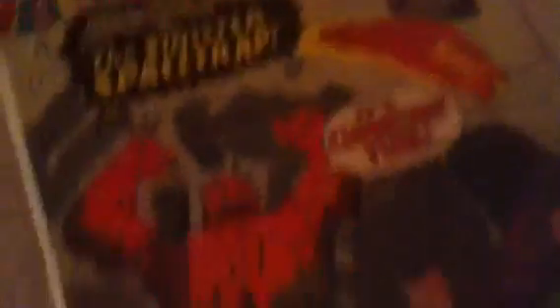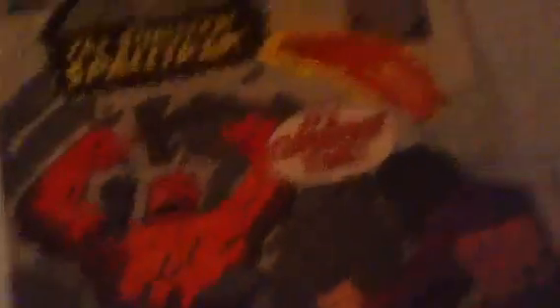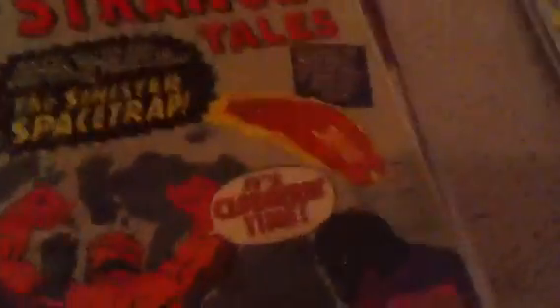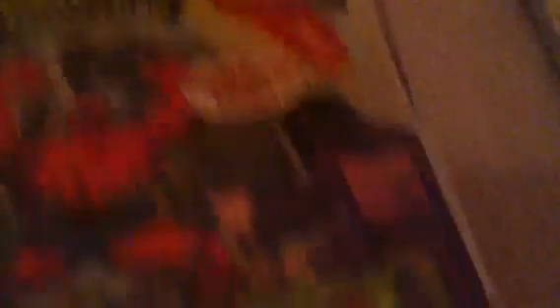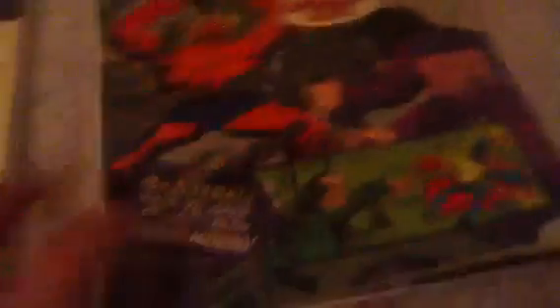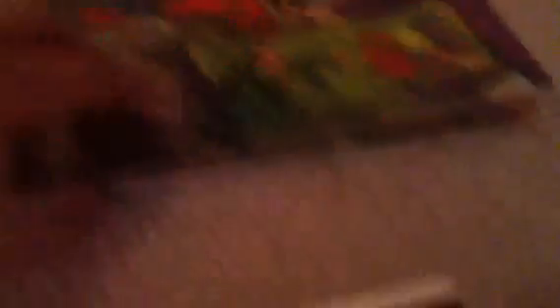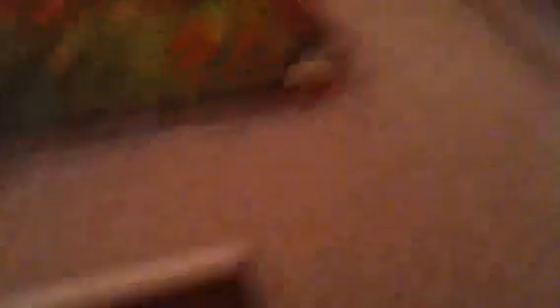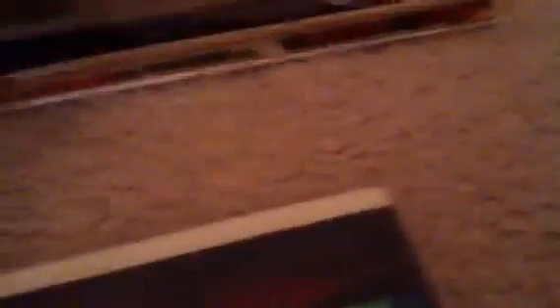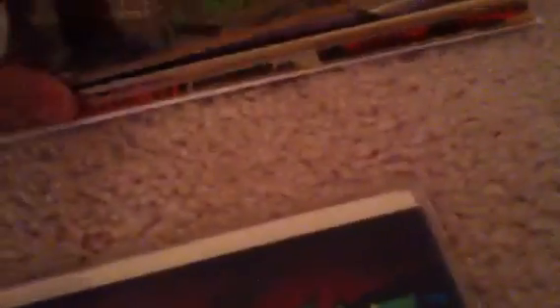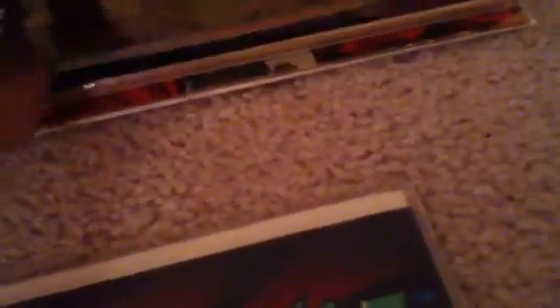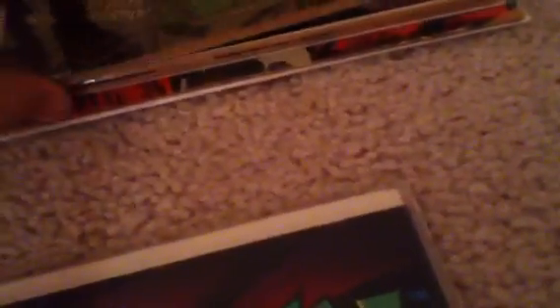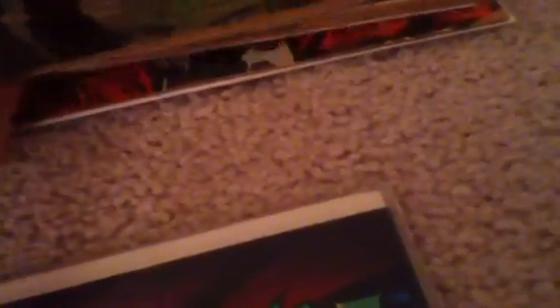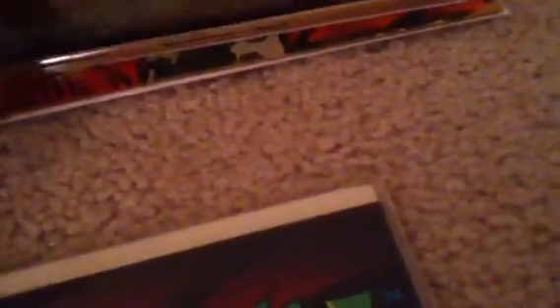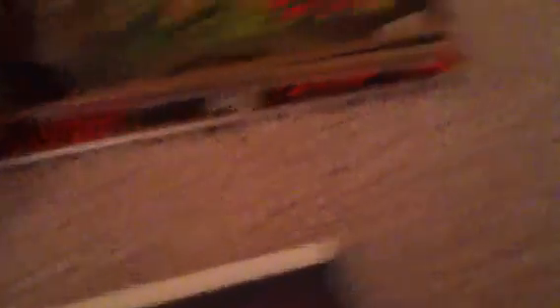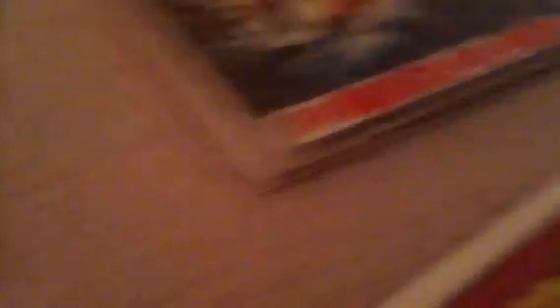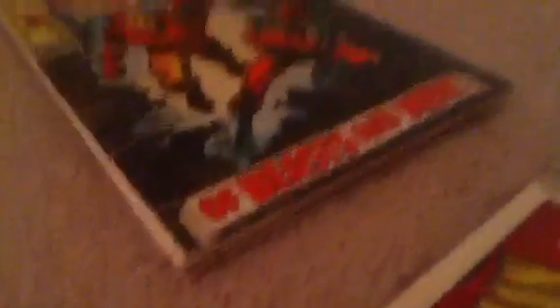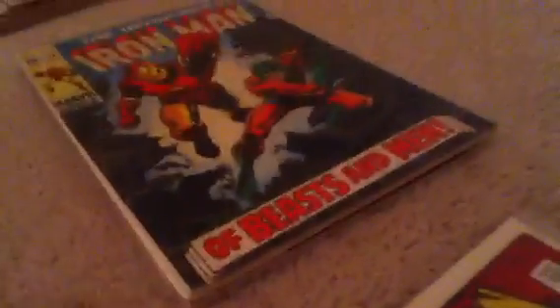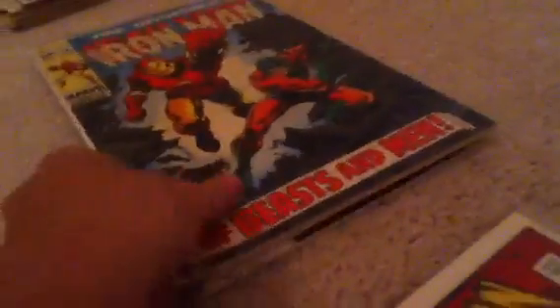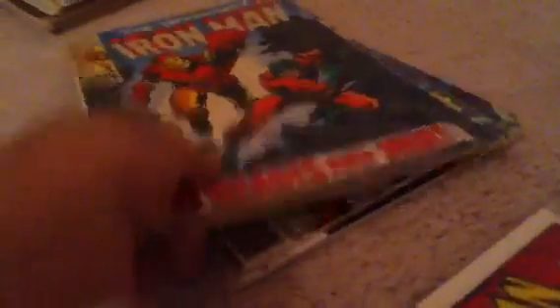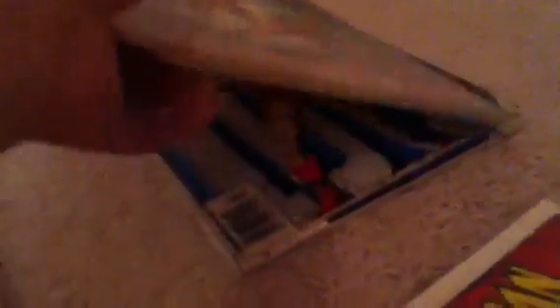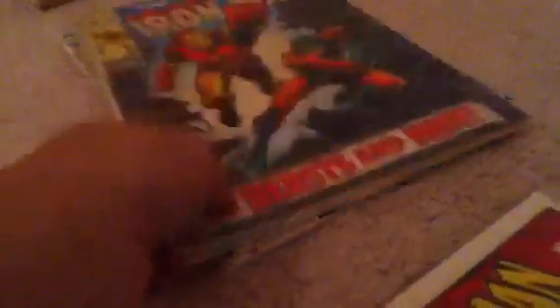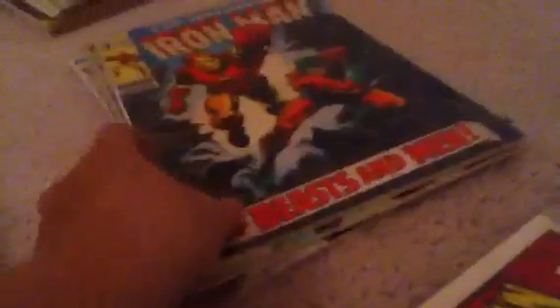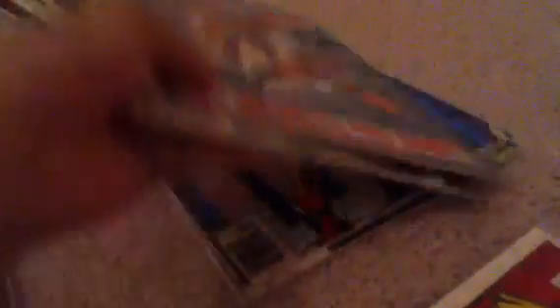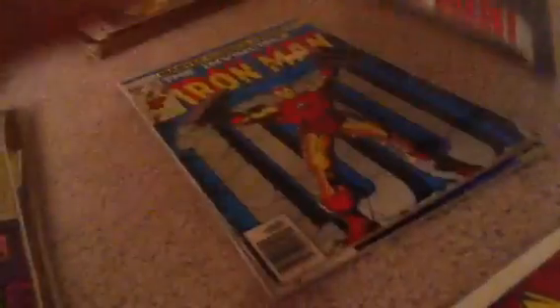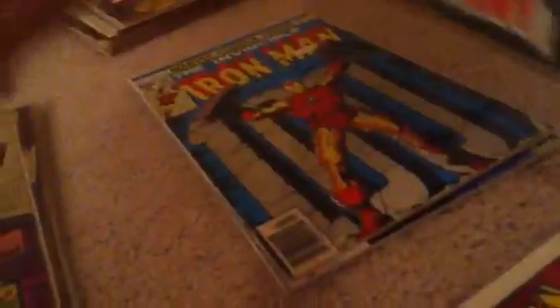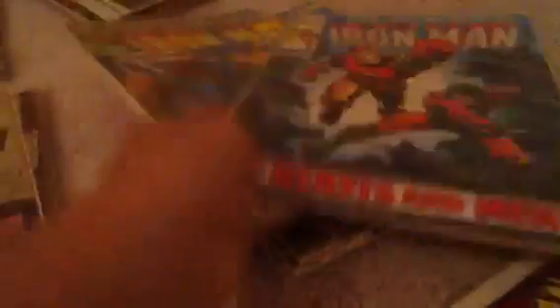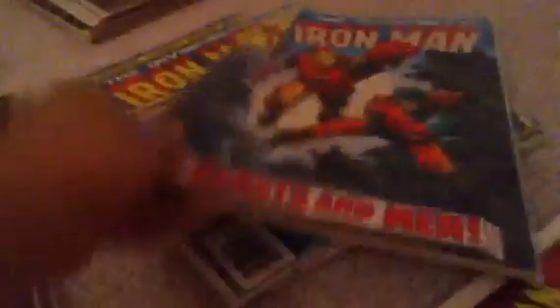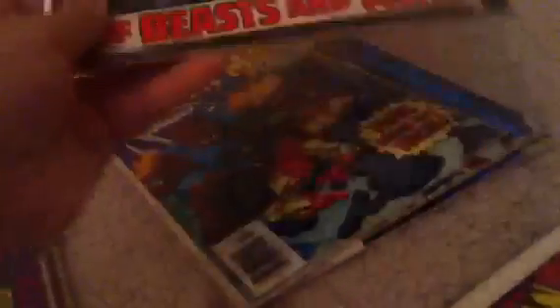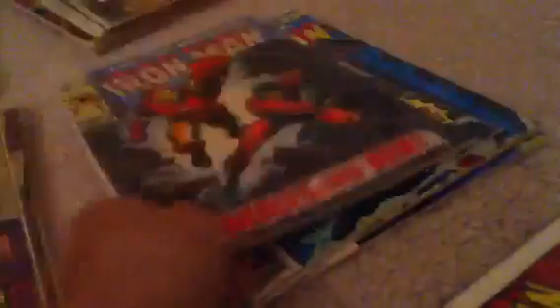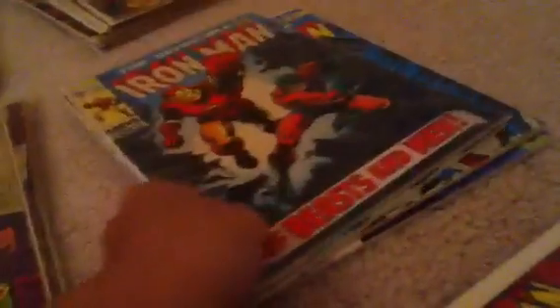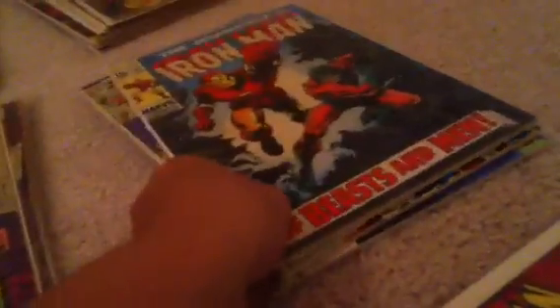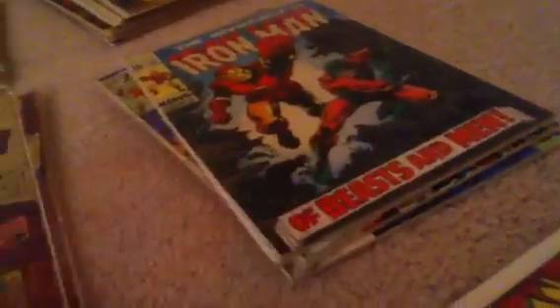And then Strange Tales — I only got like four of these. And then Iron Man. You've seen most of these.